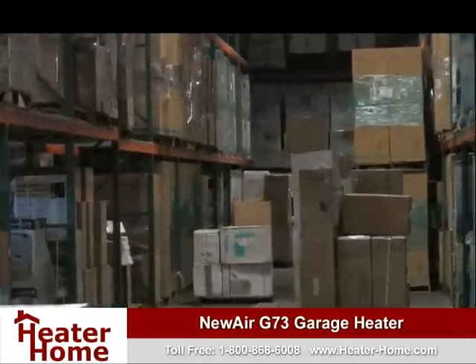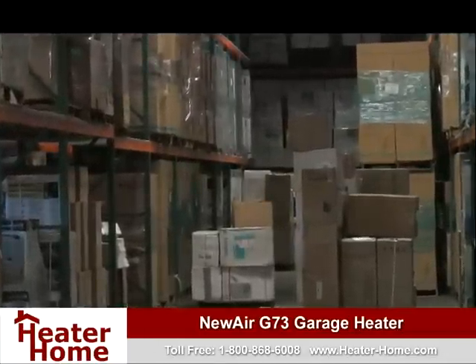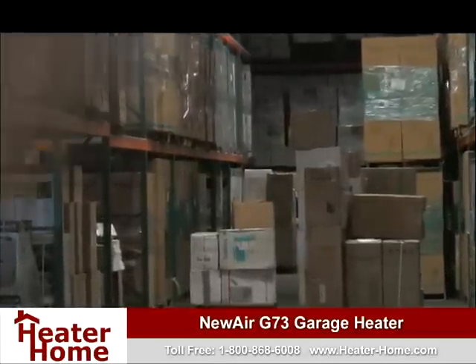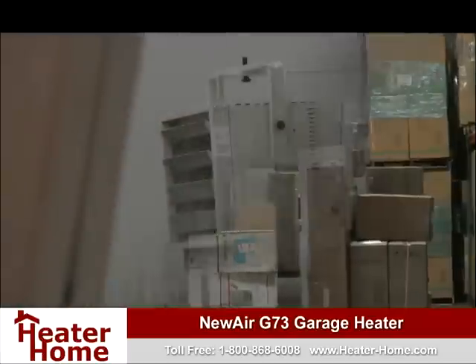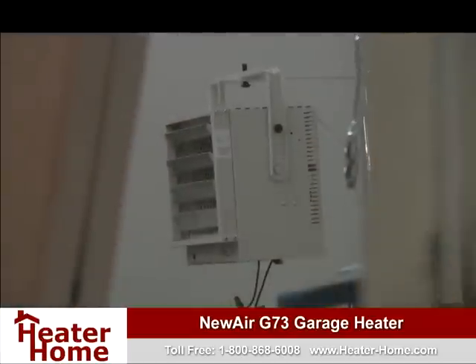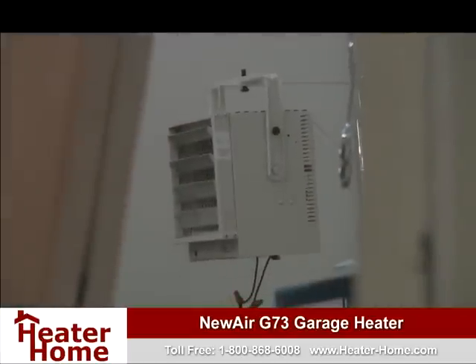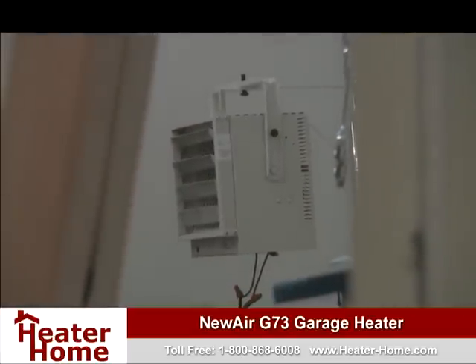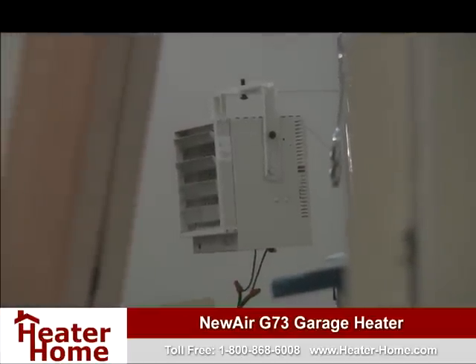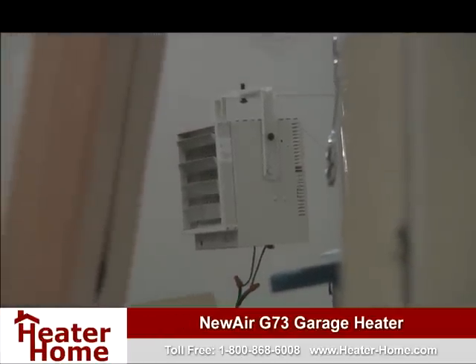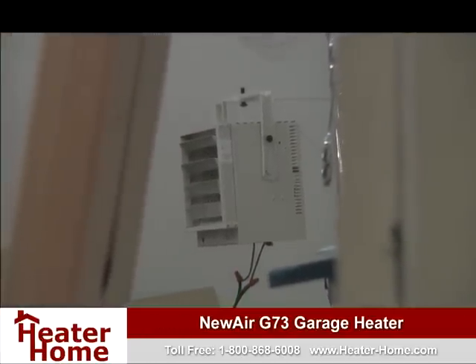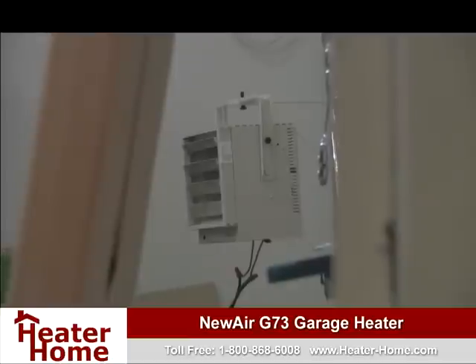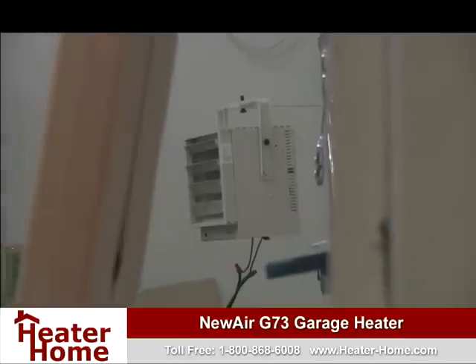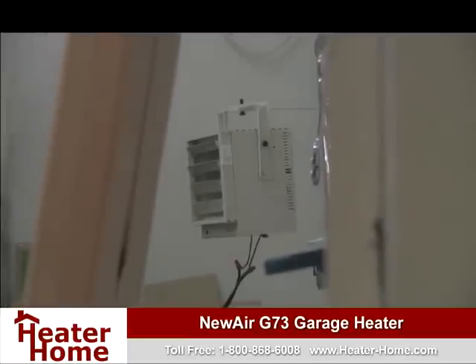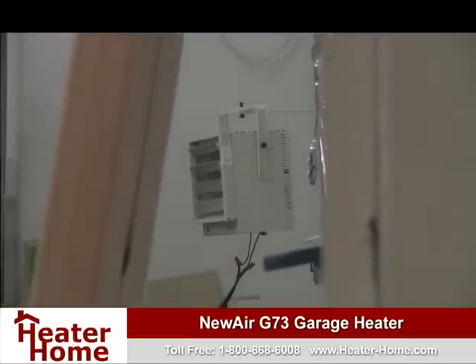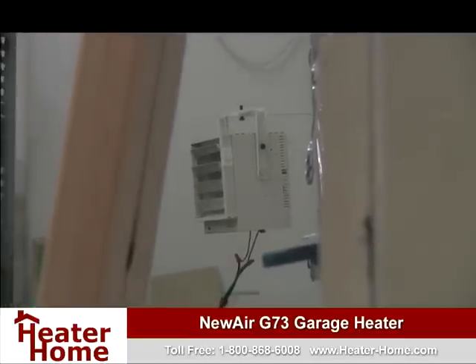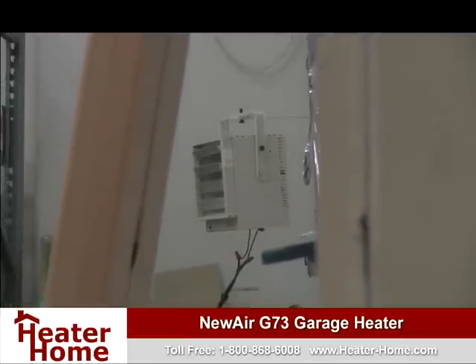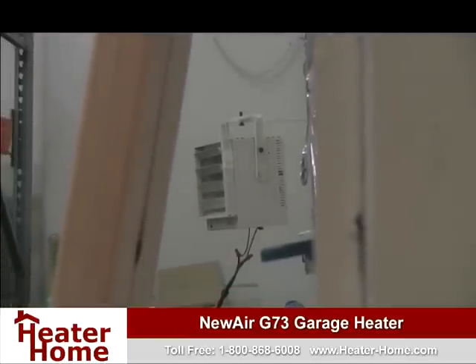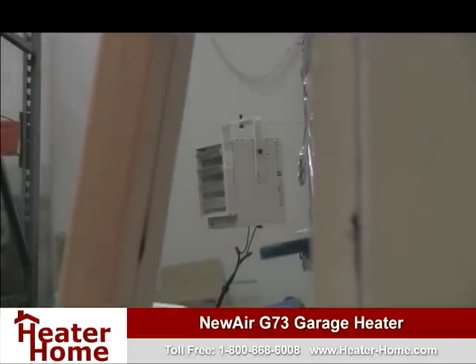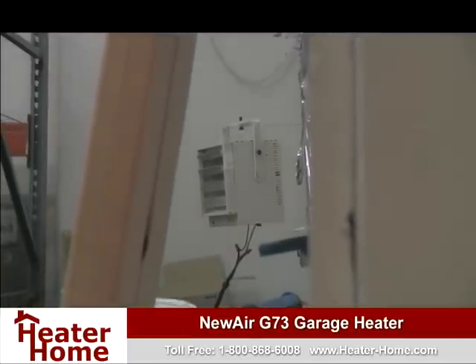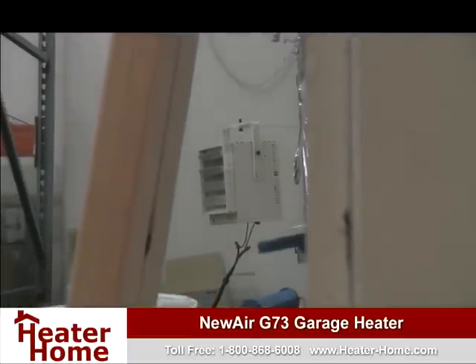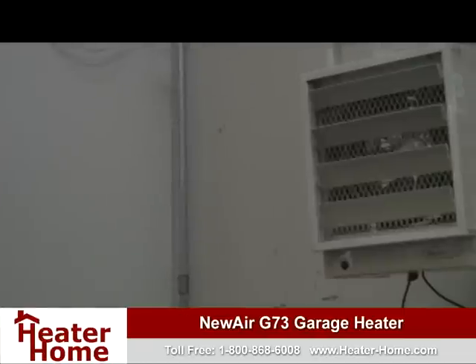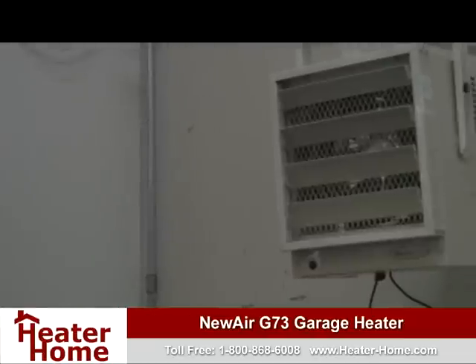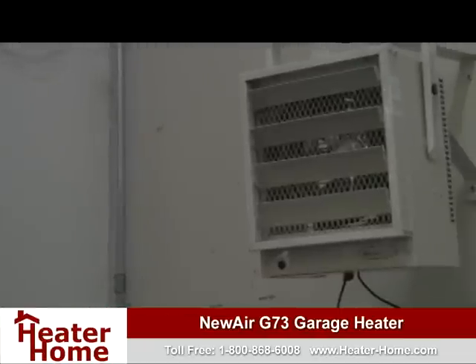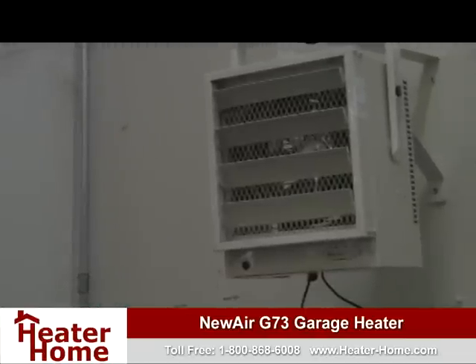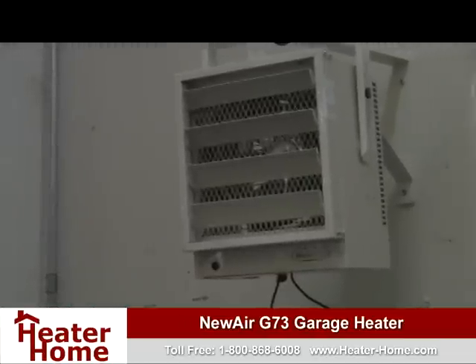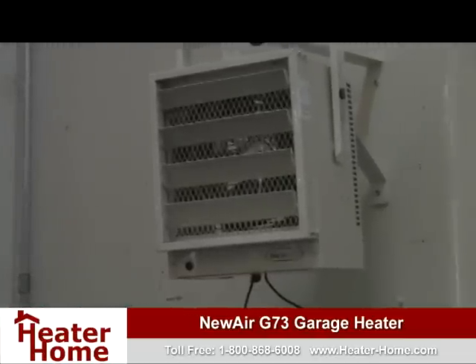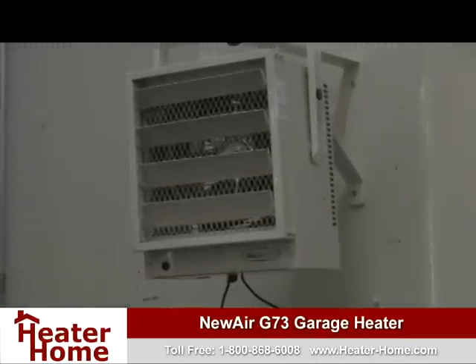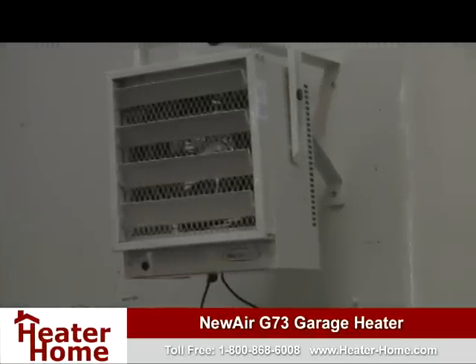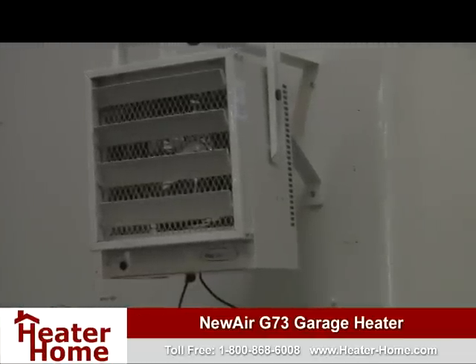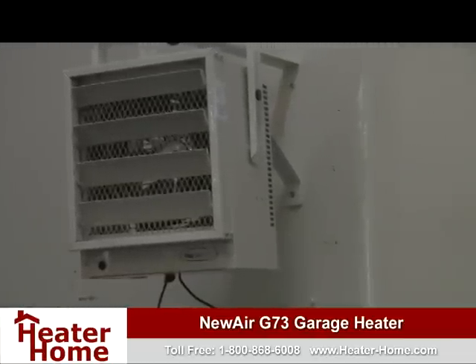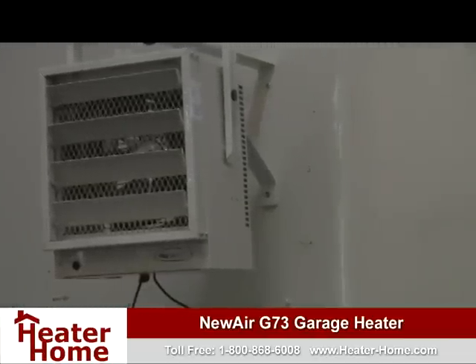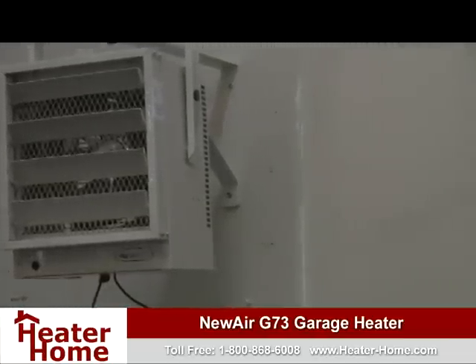The unit also features sturdy, all-steel construction, ensuring flawless production over an extended period of time. The G73 also utilizes the power of electricity rather than gas, which is safer, cleaner, and more eco-friendly.